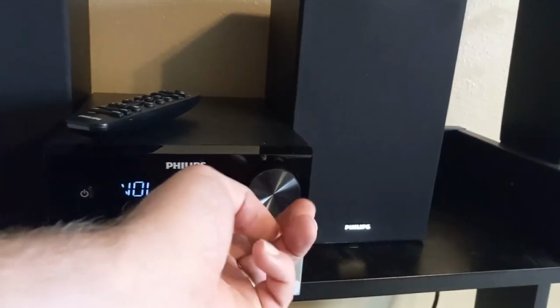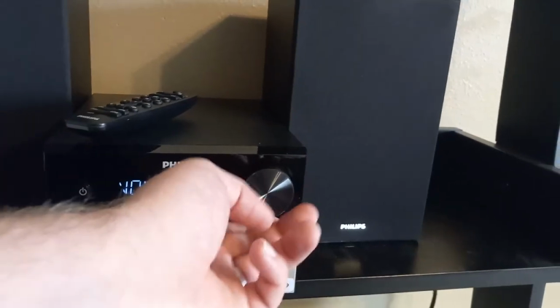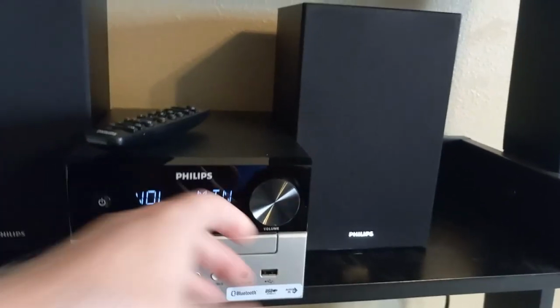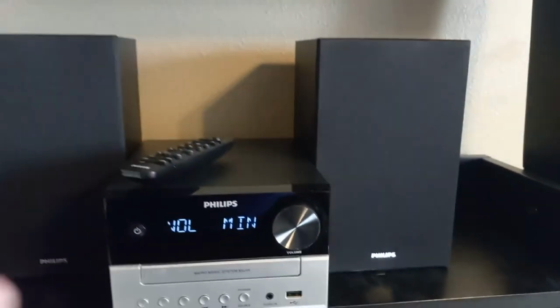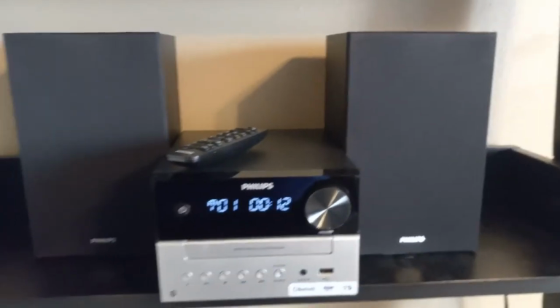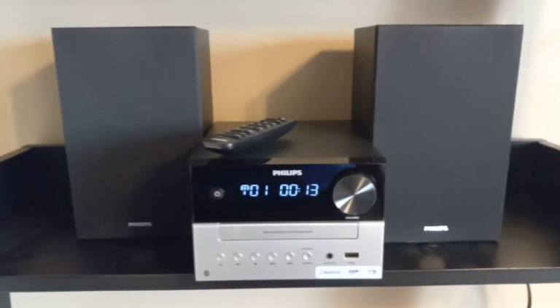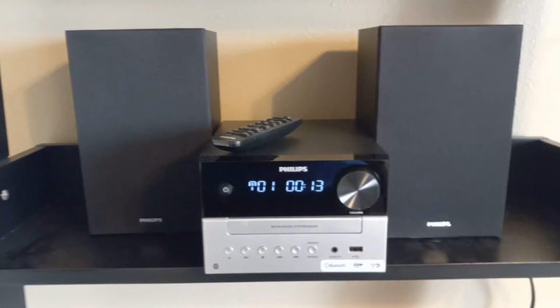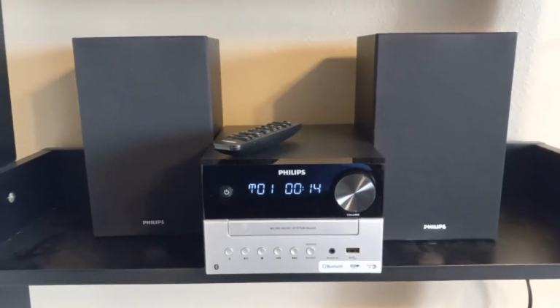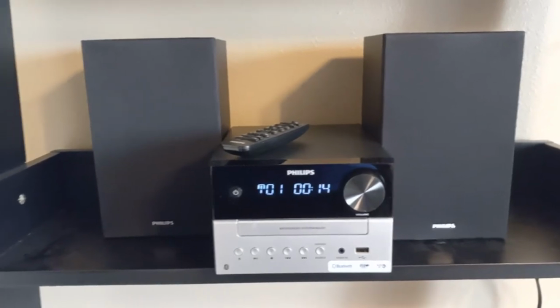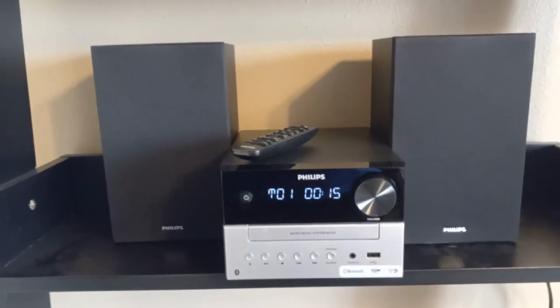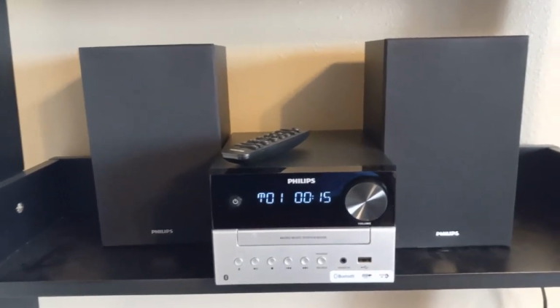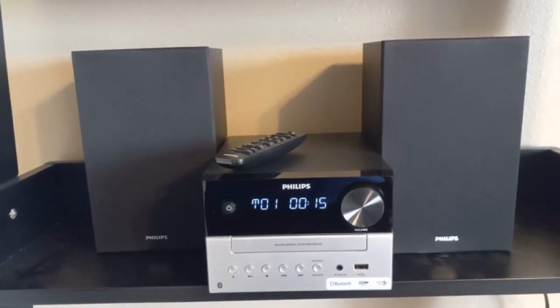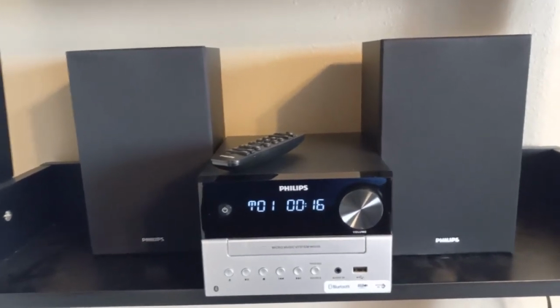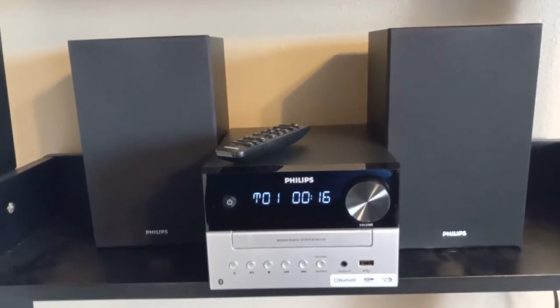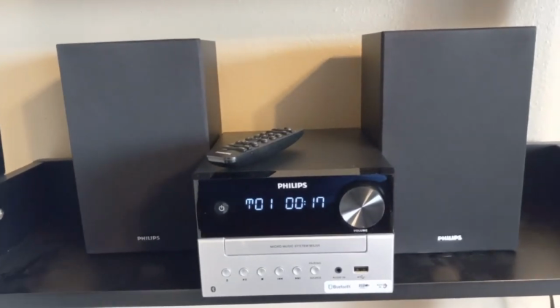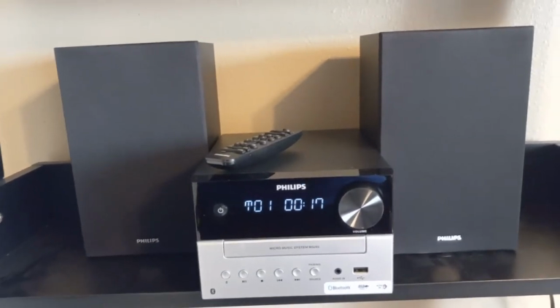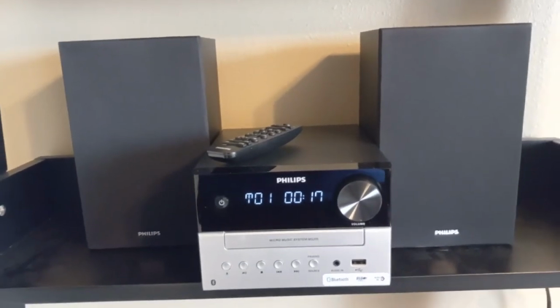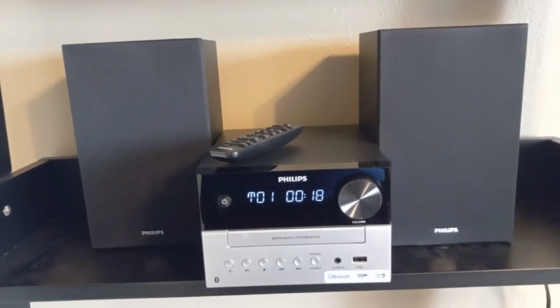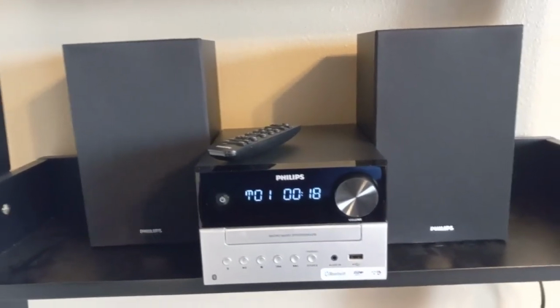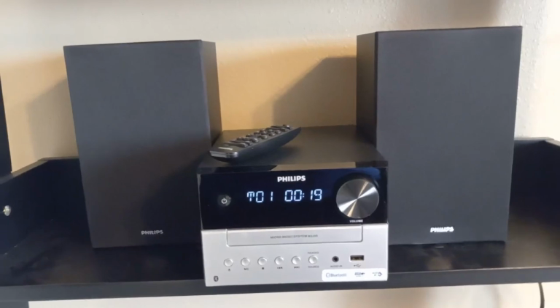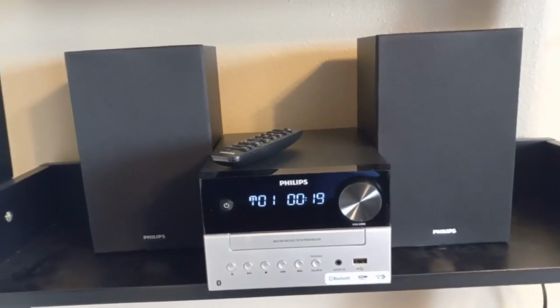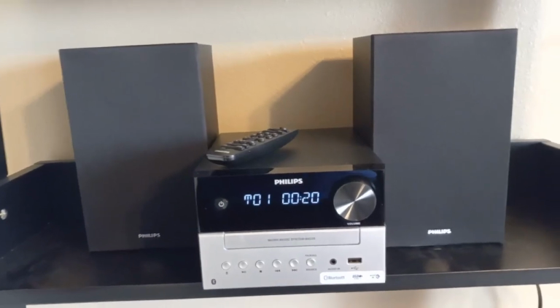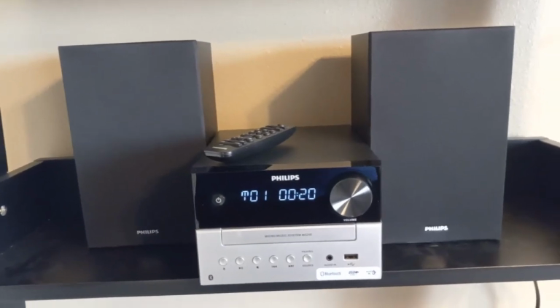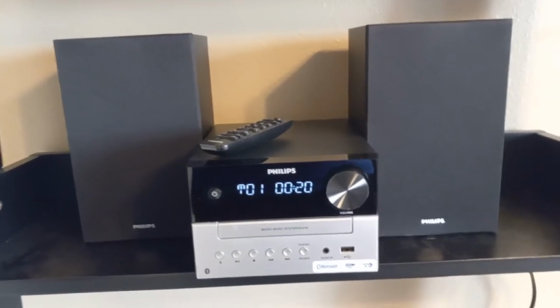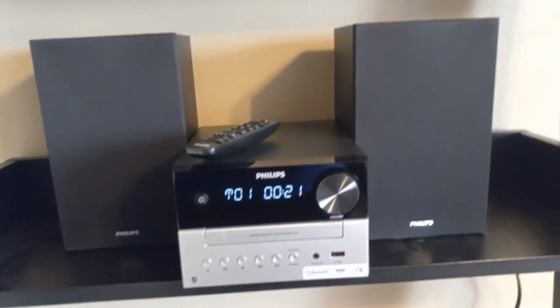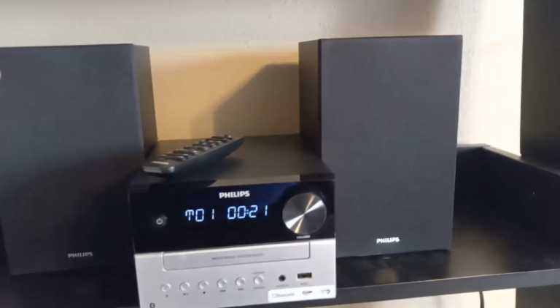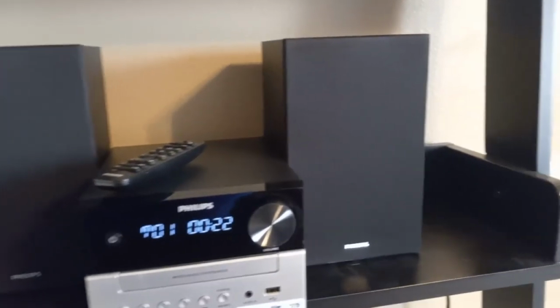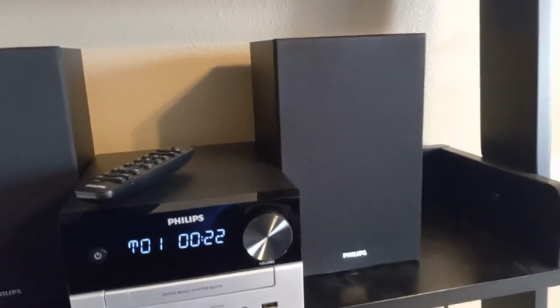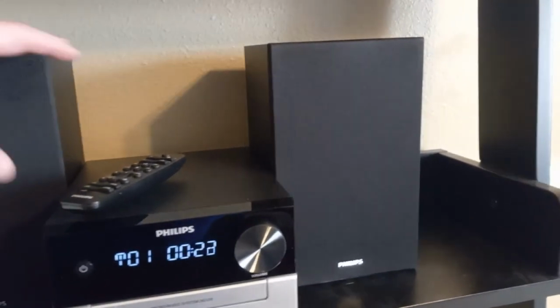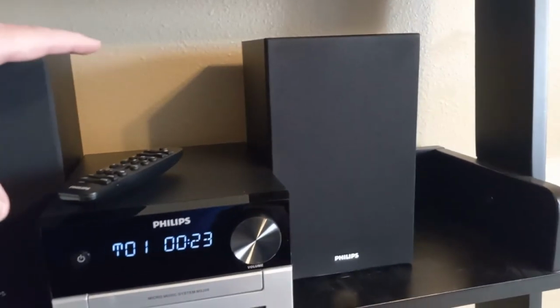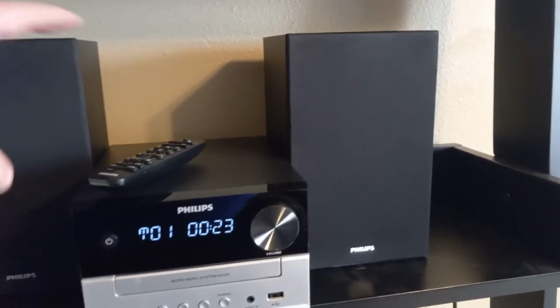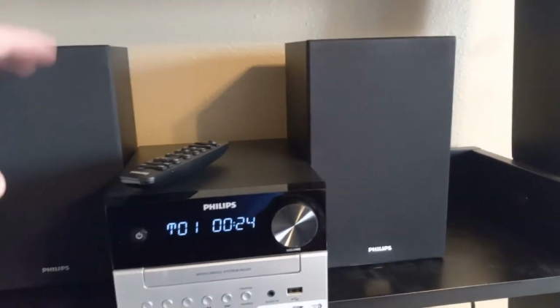It sounds much better than the boxy boombox systems that we've had before. This is definitely a step up from those things, as far as the speakers and just all the setup and everything.